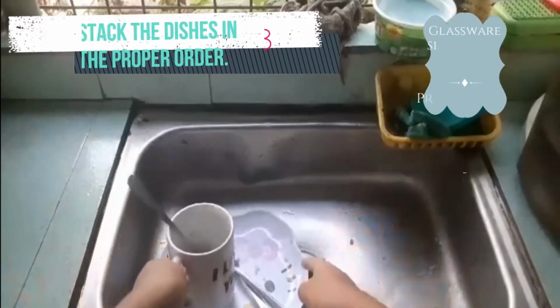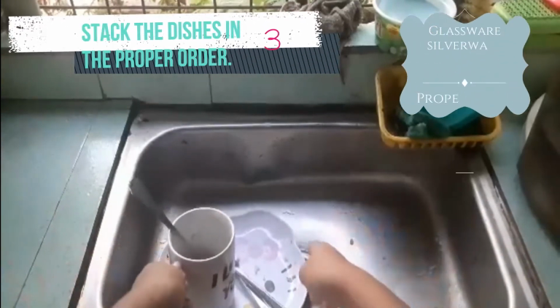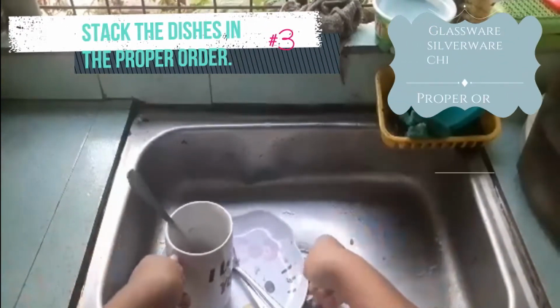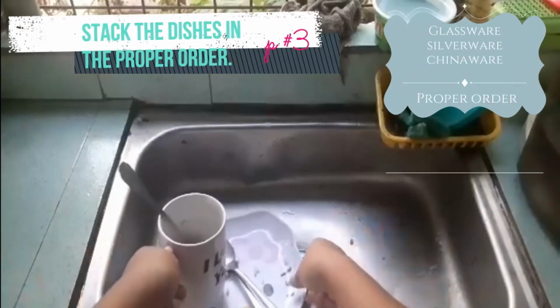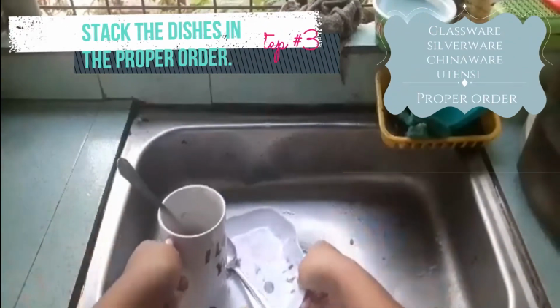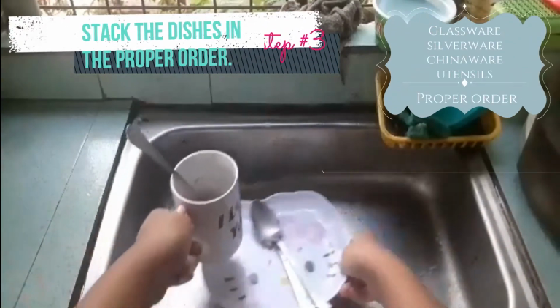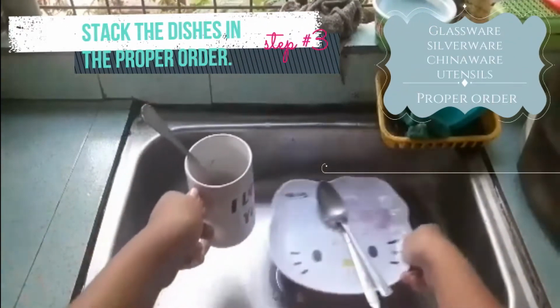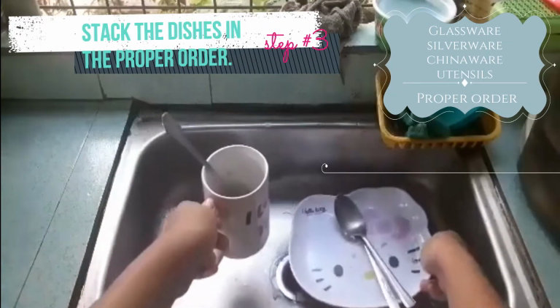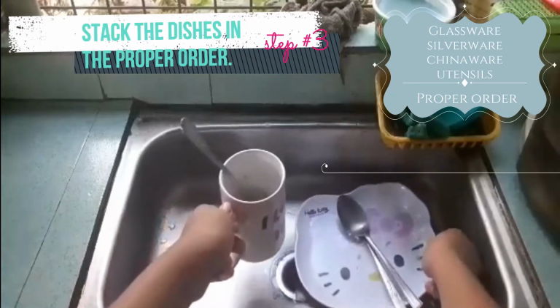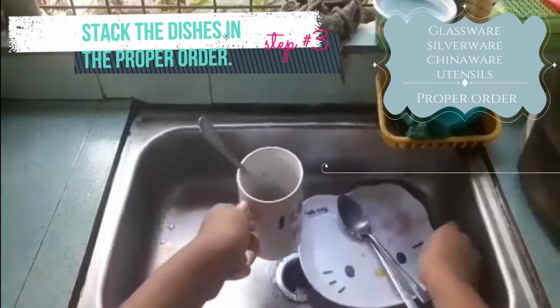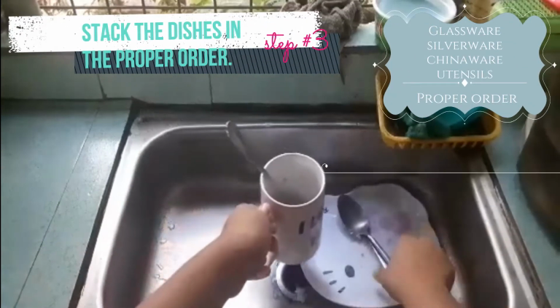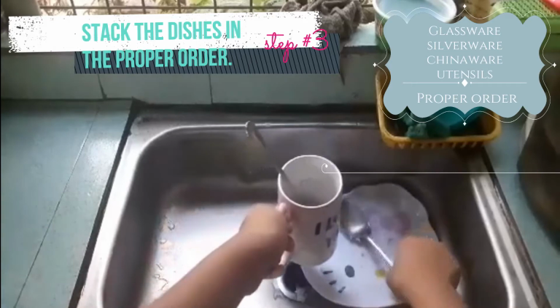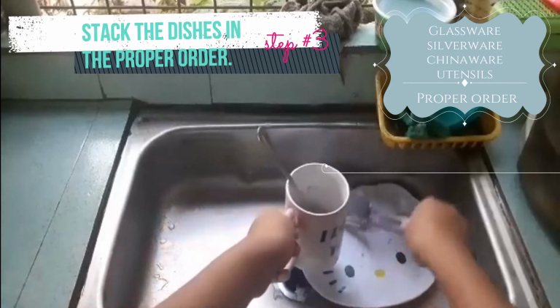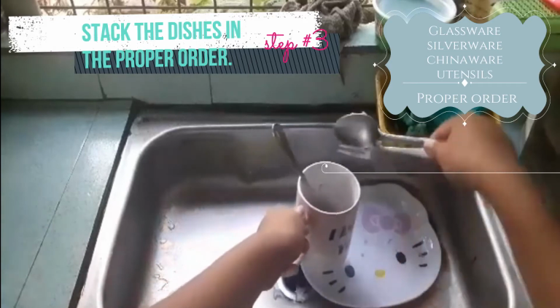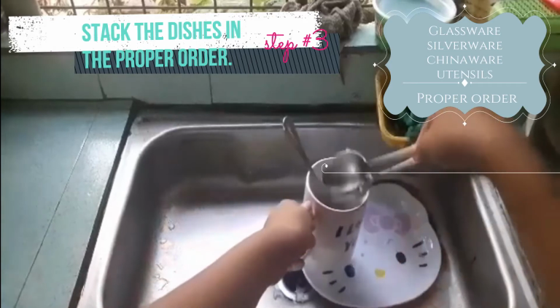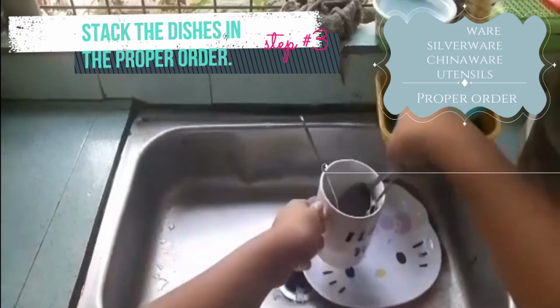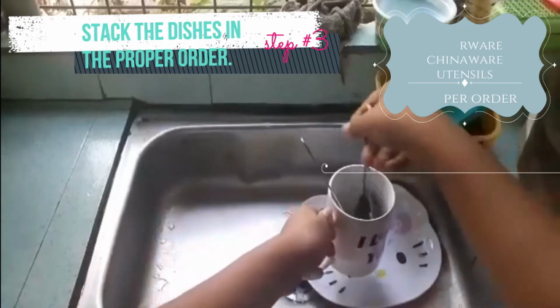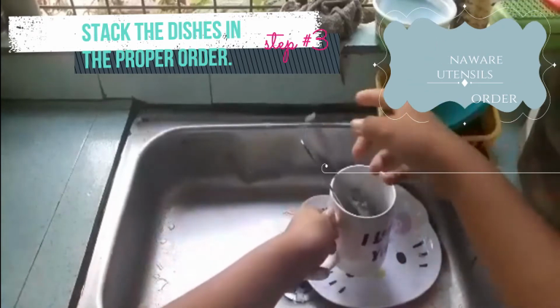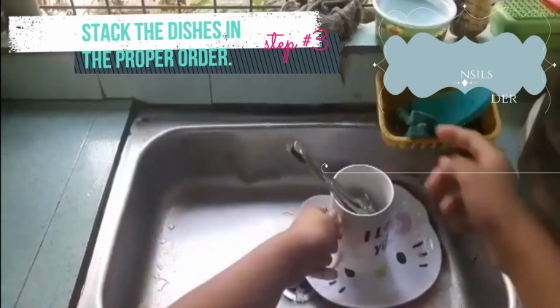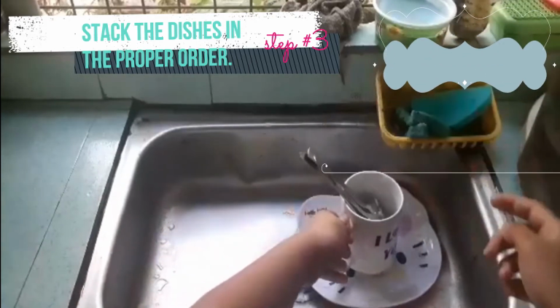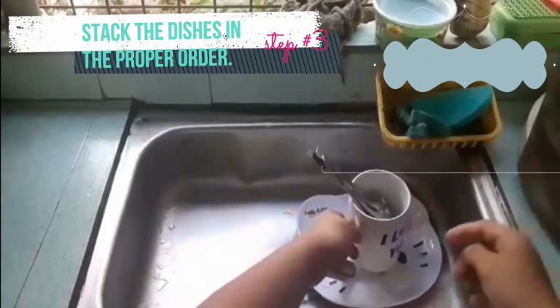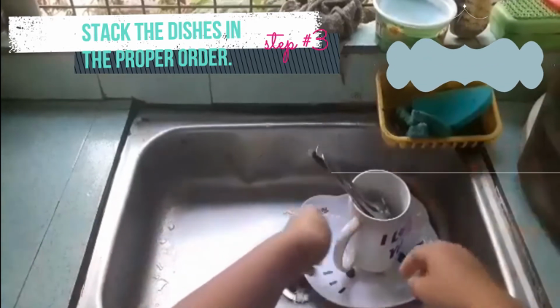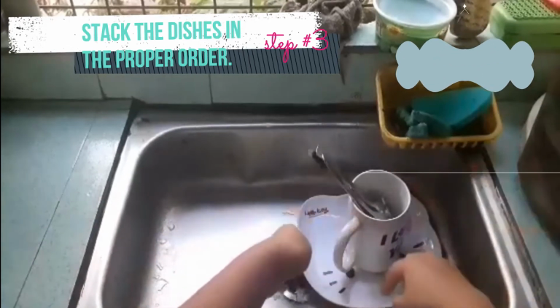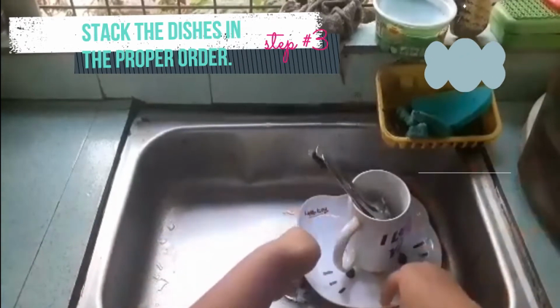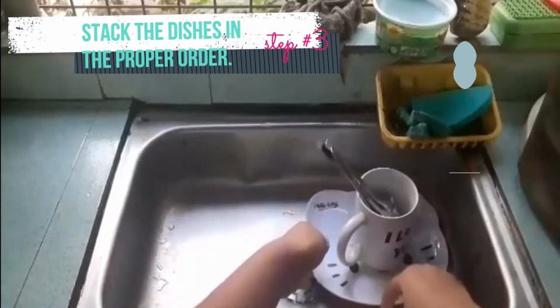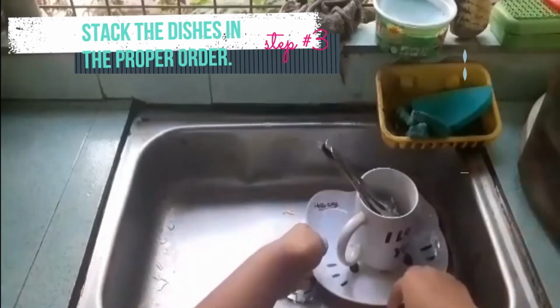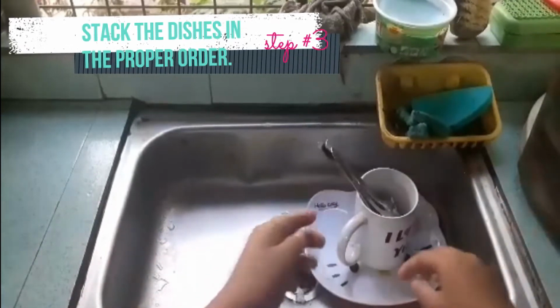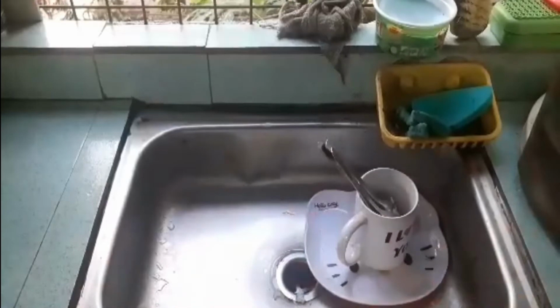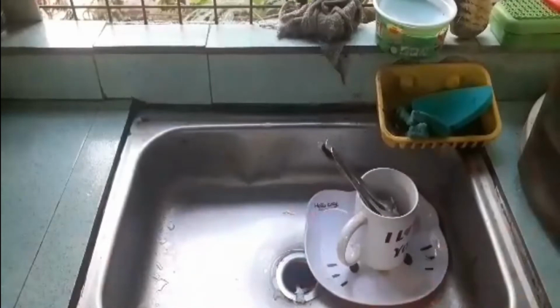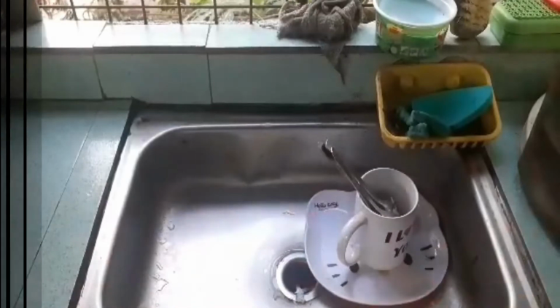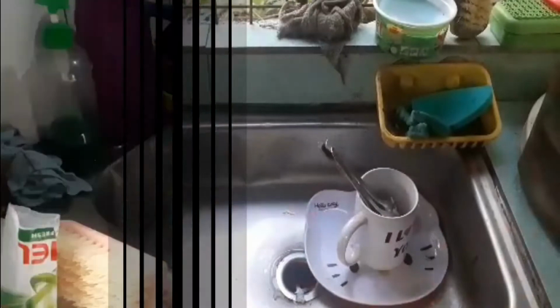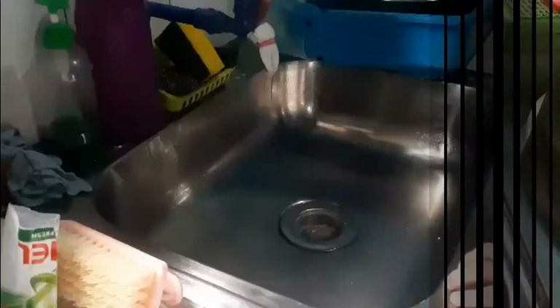Glassware, silverware, chinaware, and utensils. Stack them to the right of the sink so that work progresses from right to left.